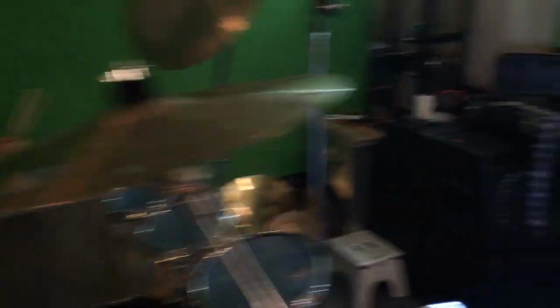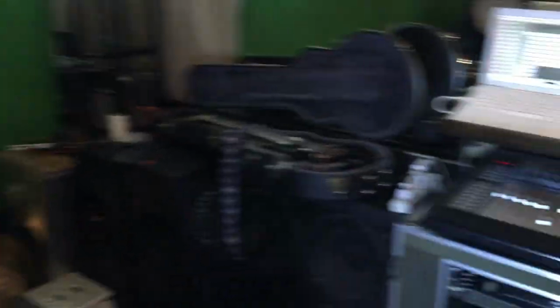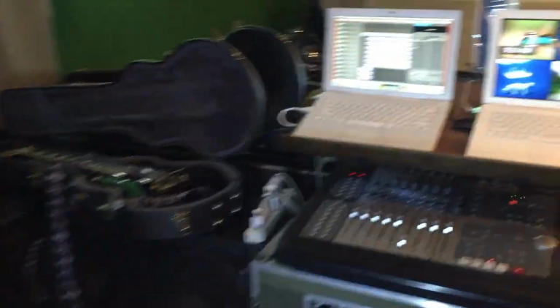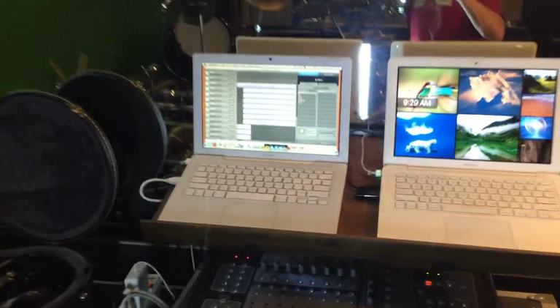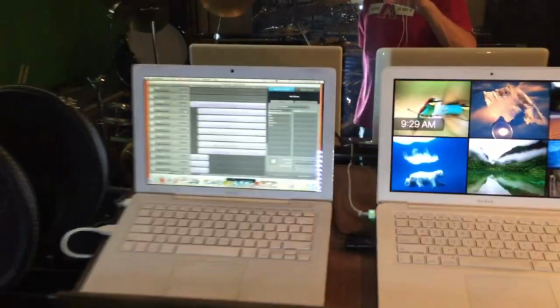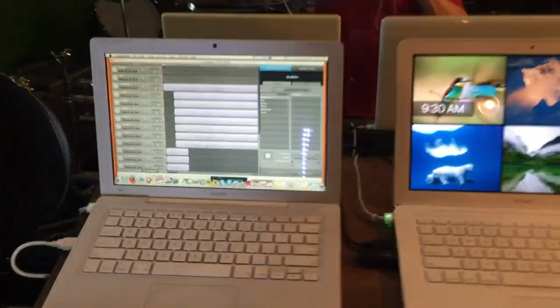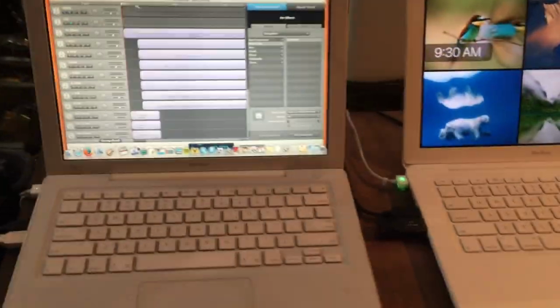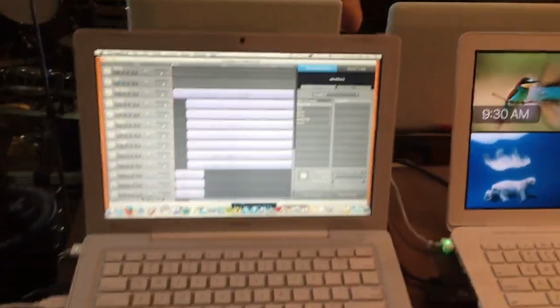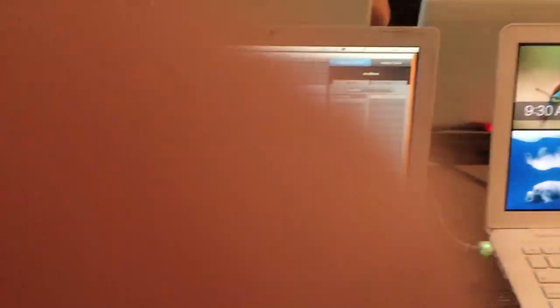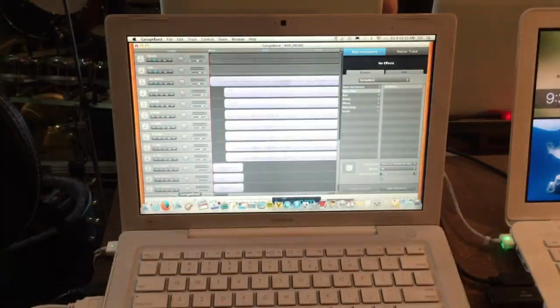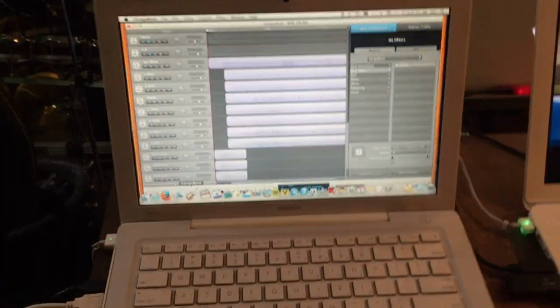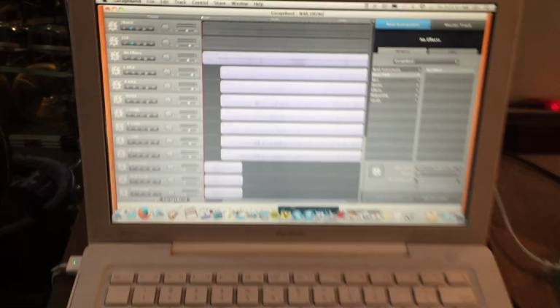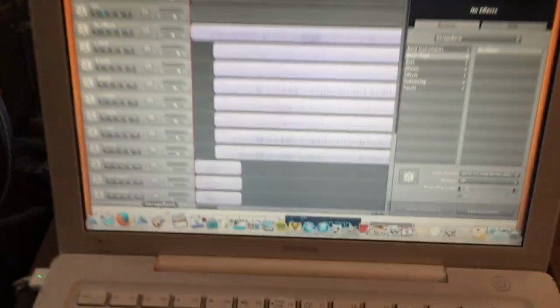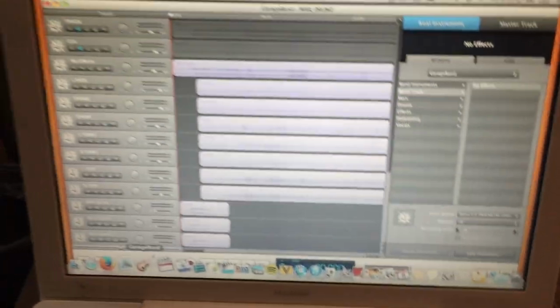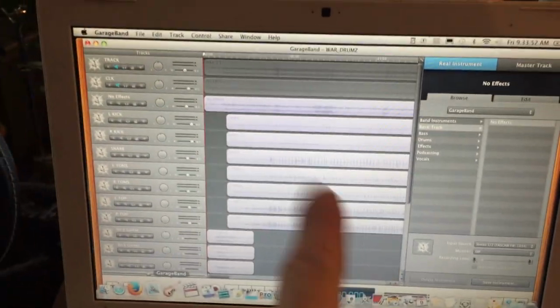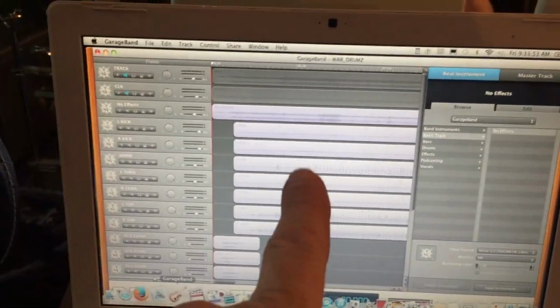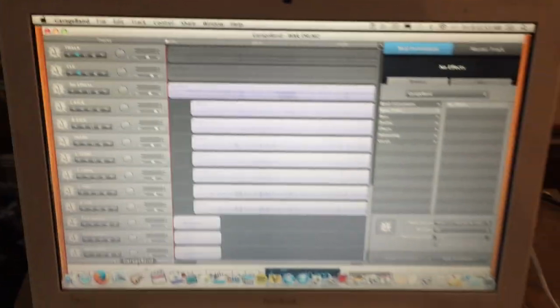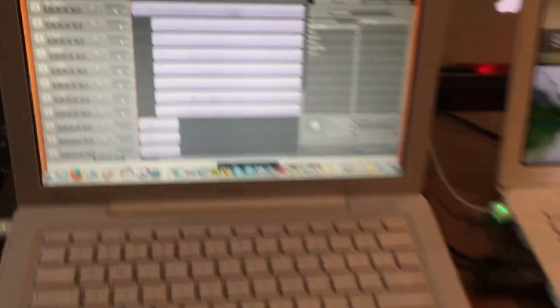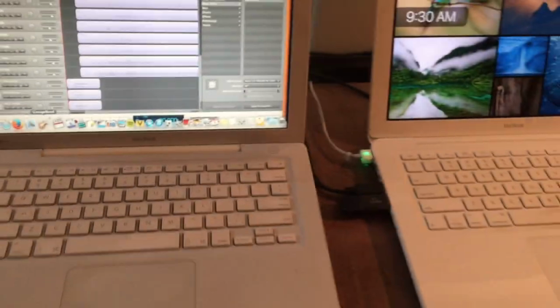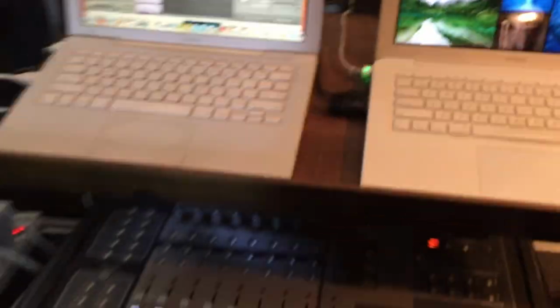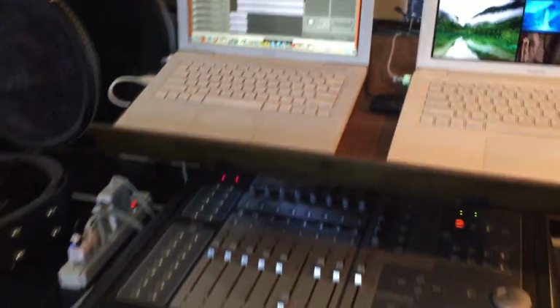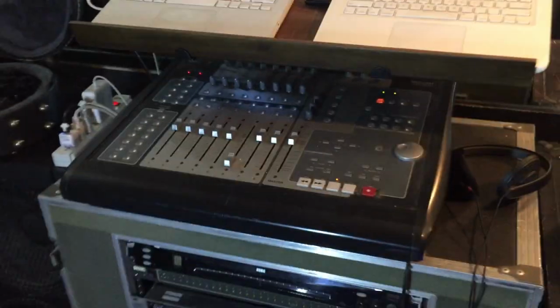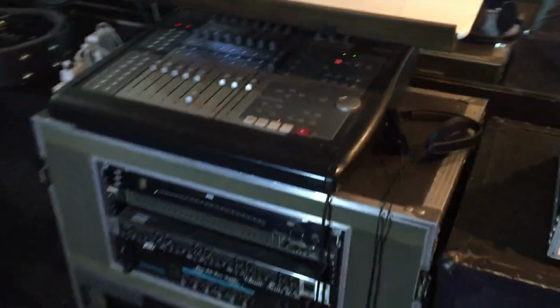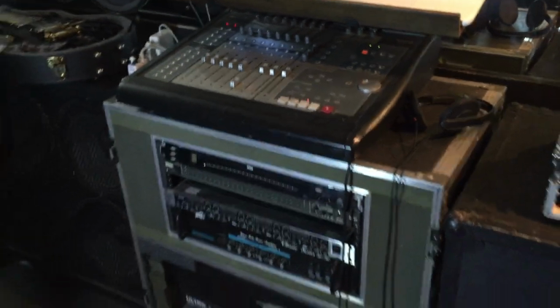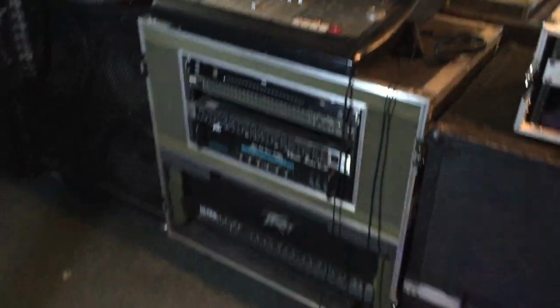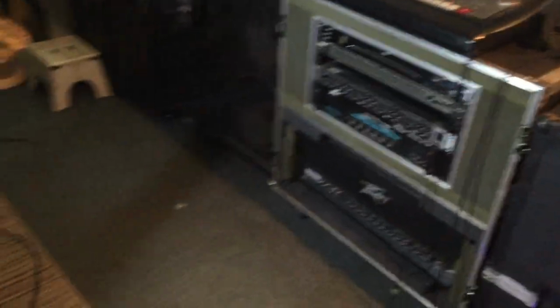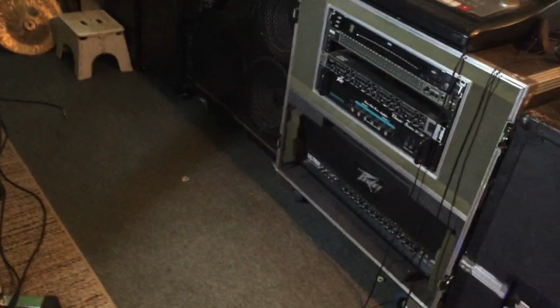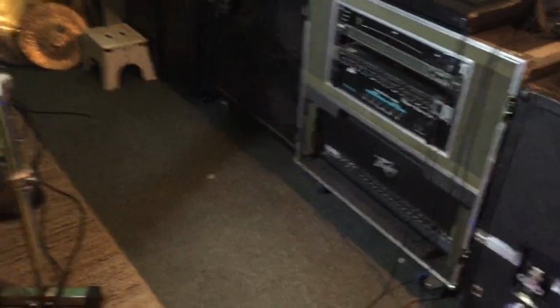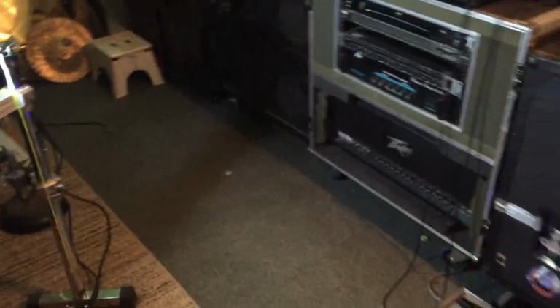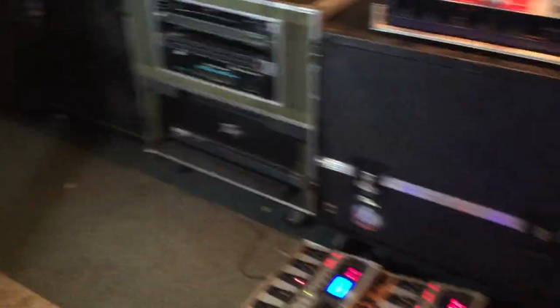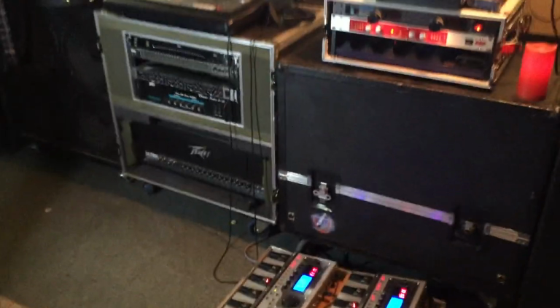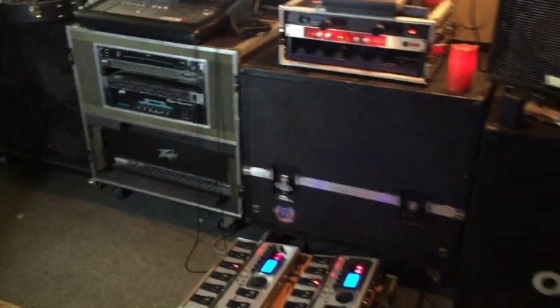So last week we did the drums and talked about micing — computers were set over there and whatnot. That's done, and computers have been moved over here. There's all the drums — we're in guitar land, and now it's time to talk about guitars real quick.